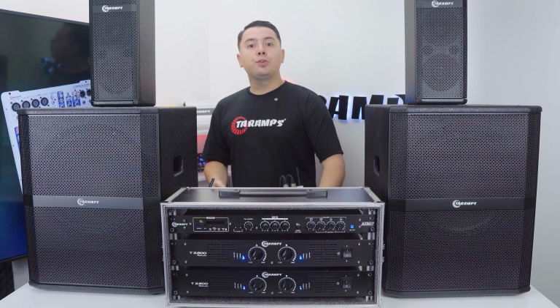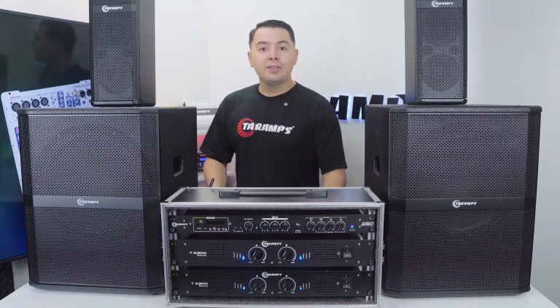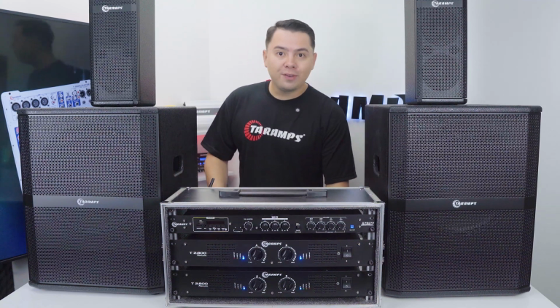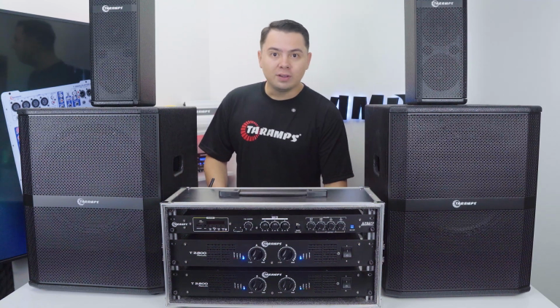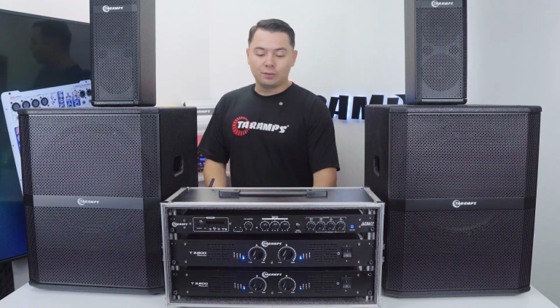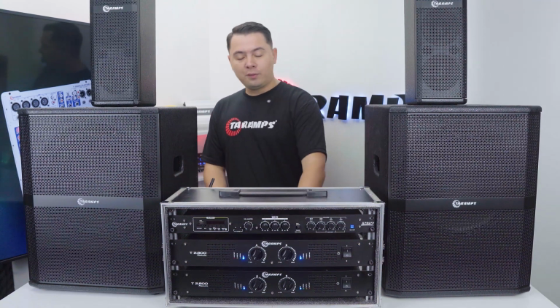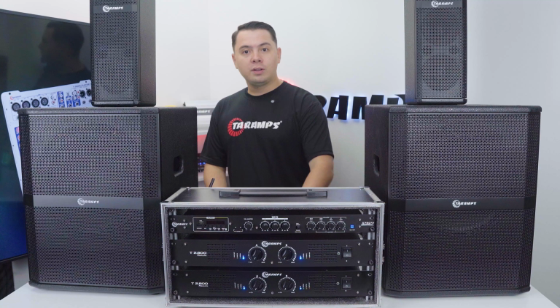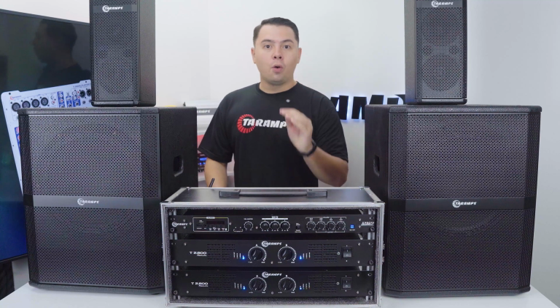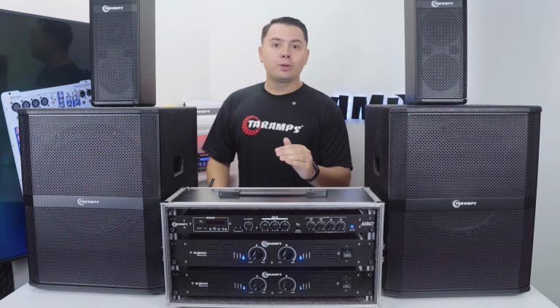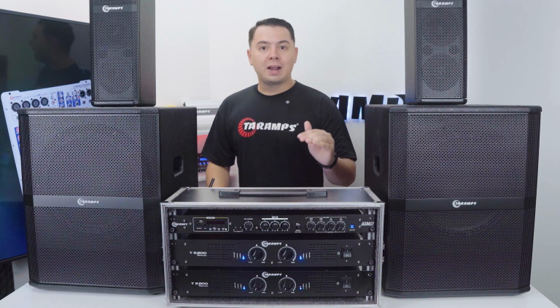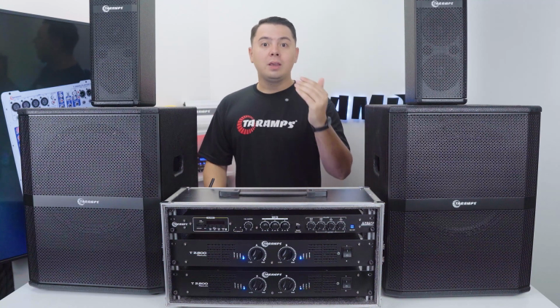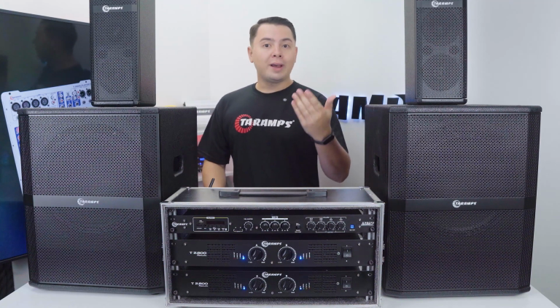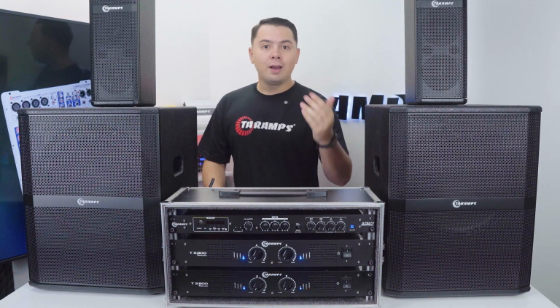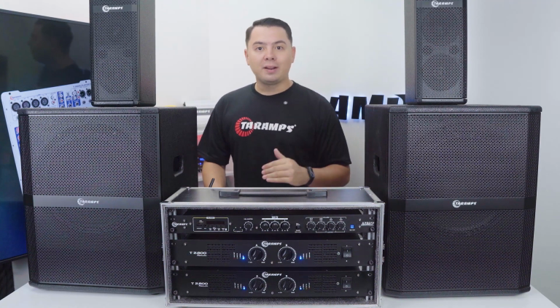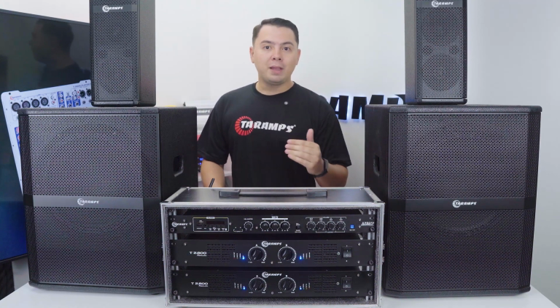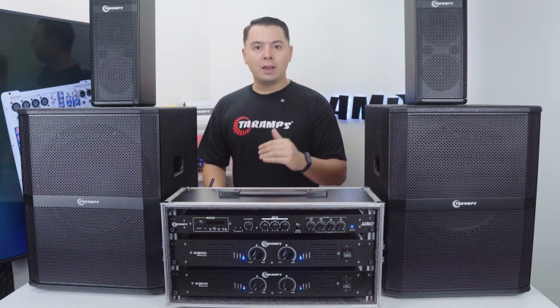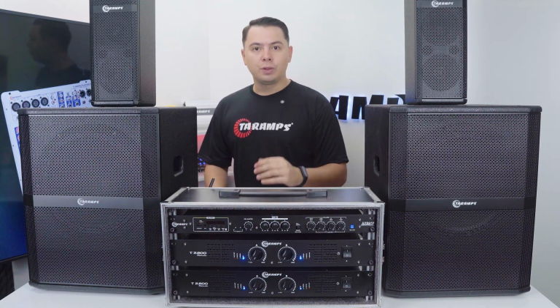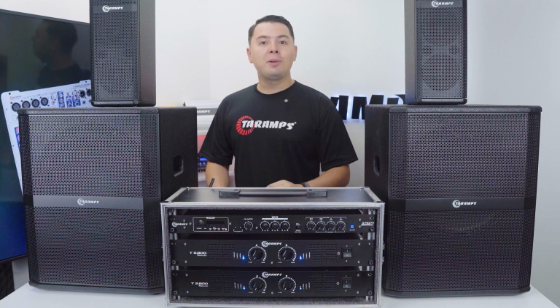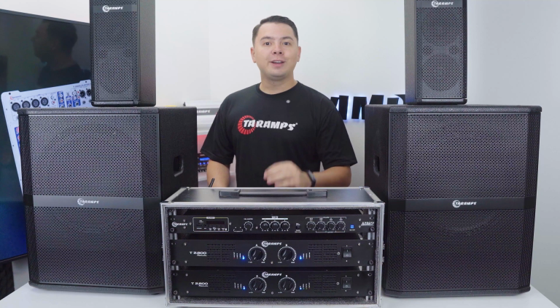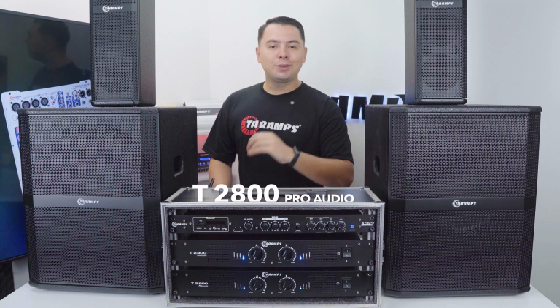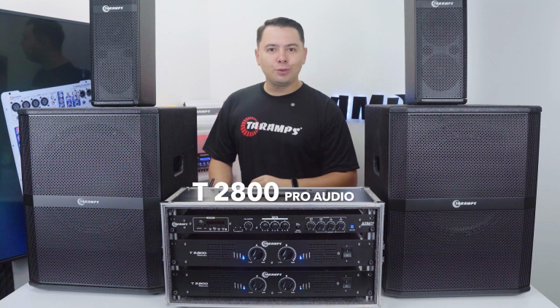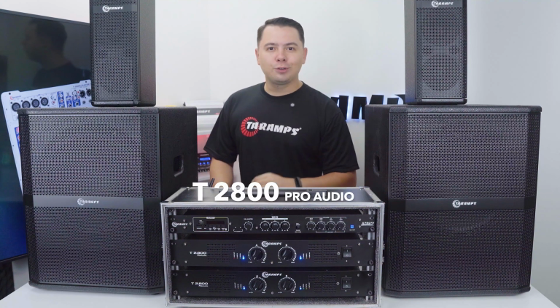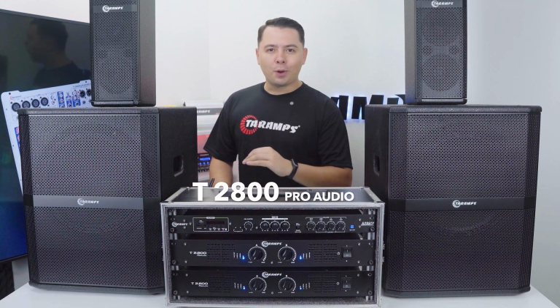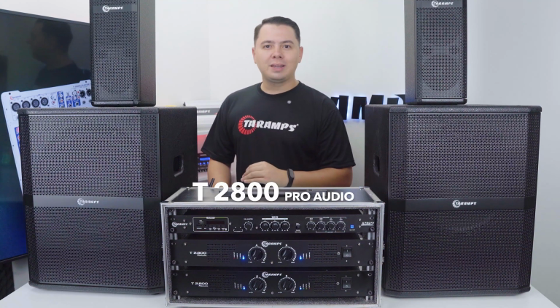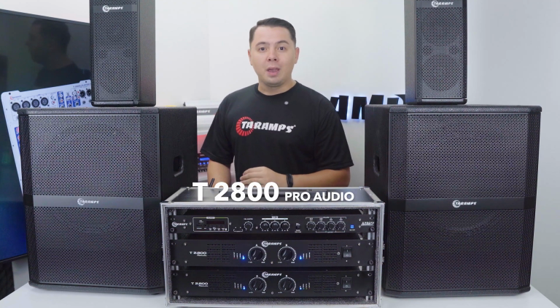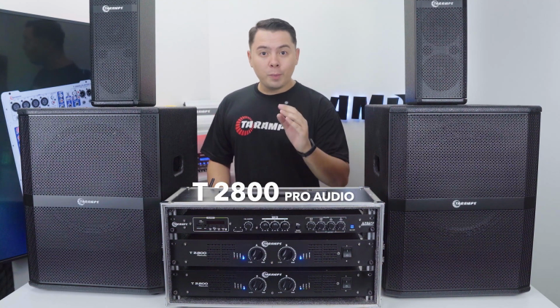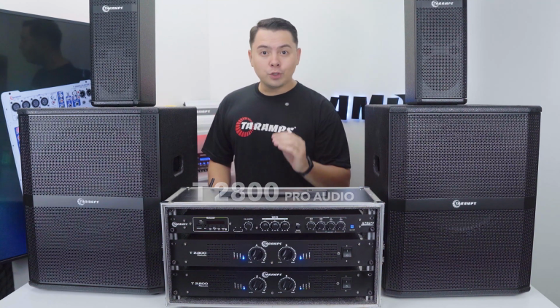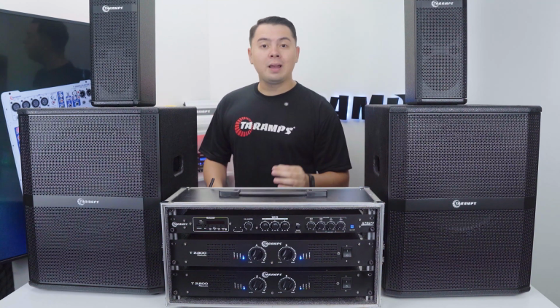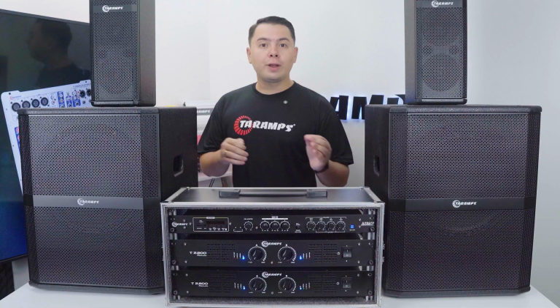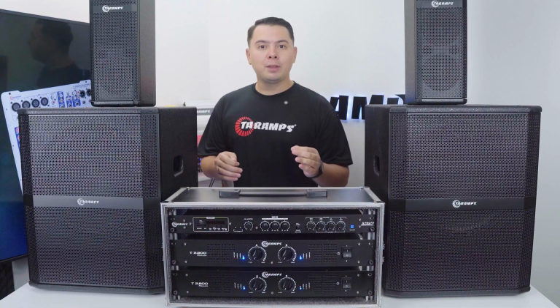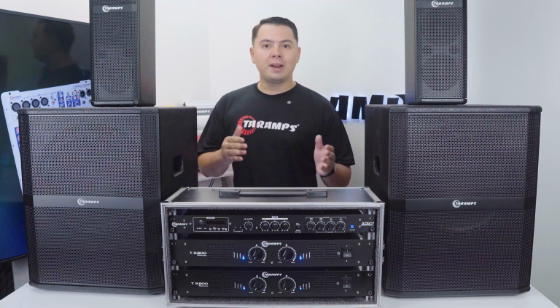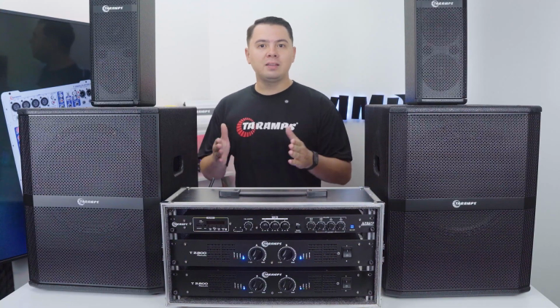To drive the whole setup, I brought two amplifiers. One will power the low end and the other will handle the mids and highs. Both are the Taramps T2800 Pro Audio. Let me show you how the audio signal is routed through the system.